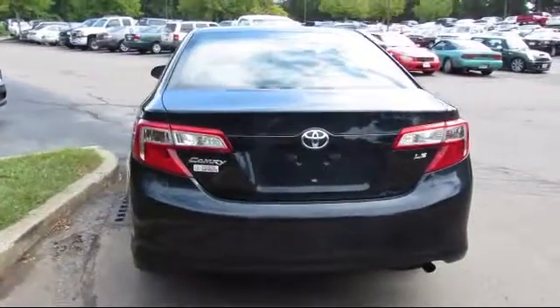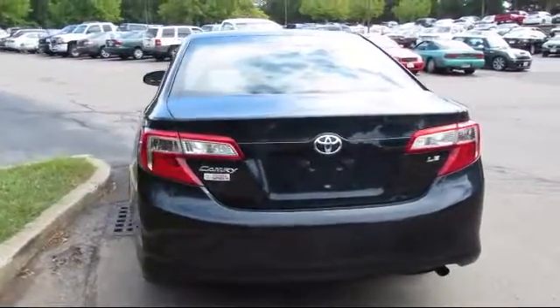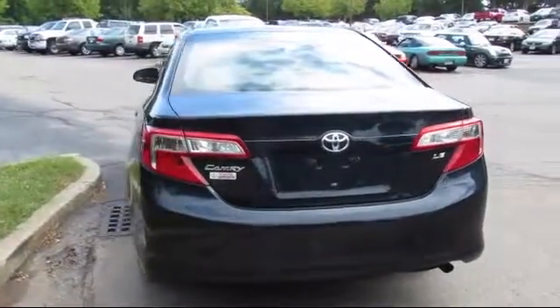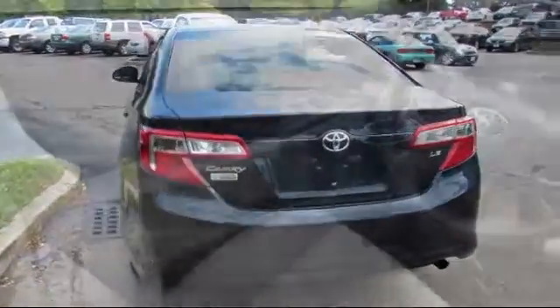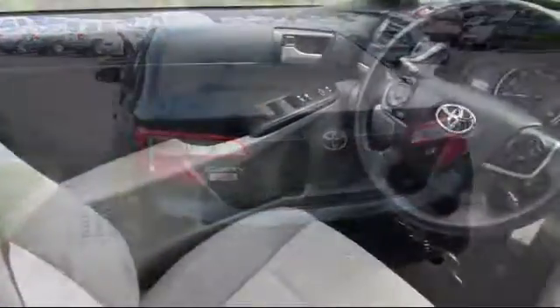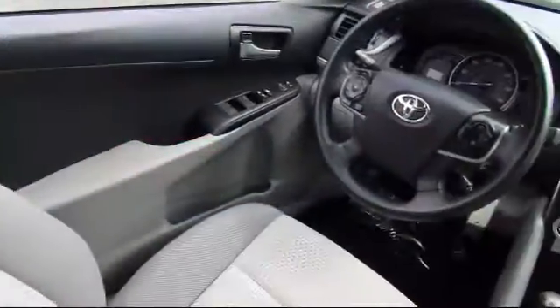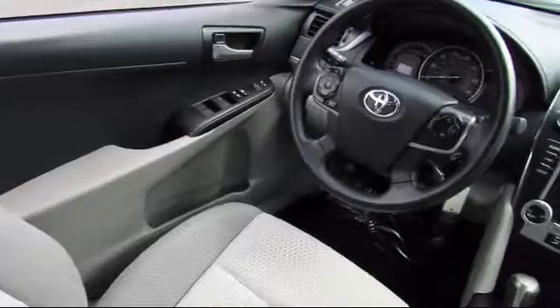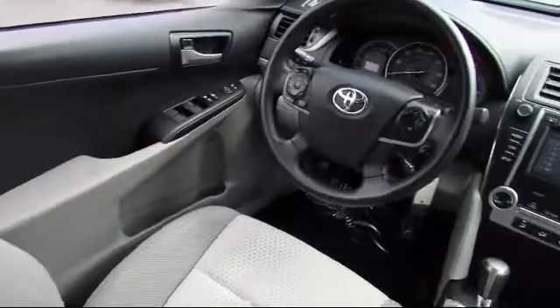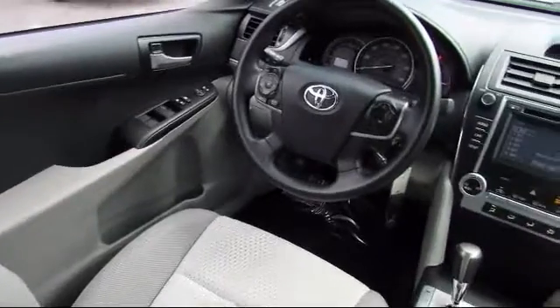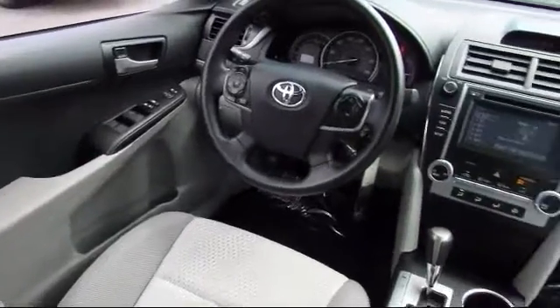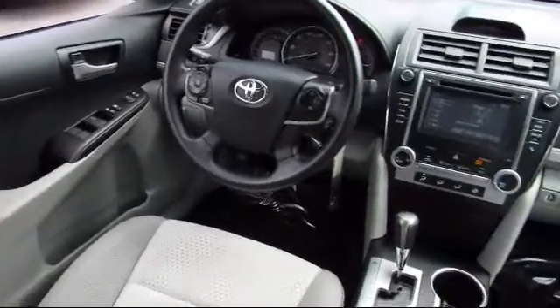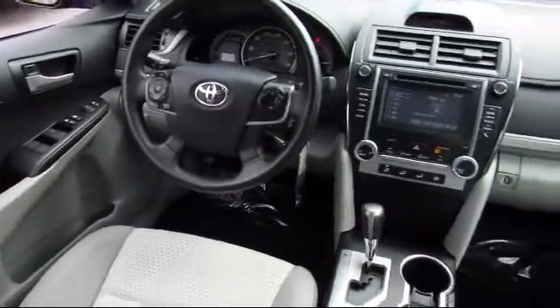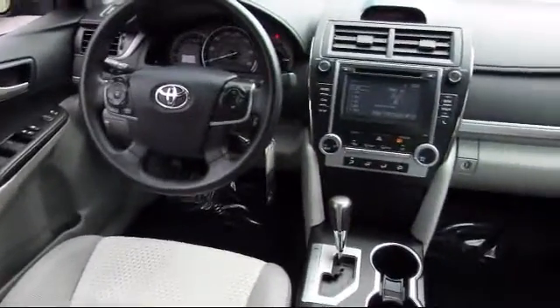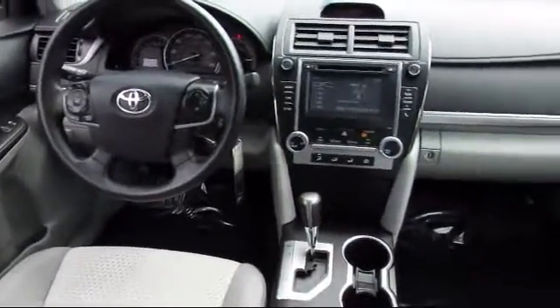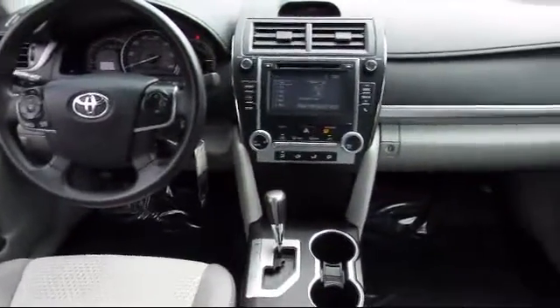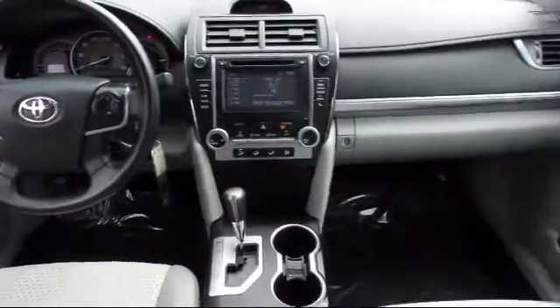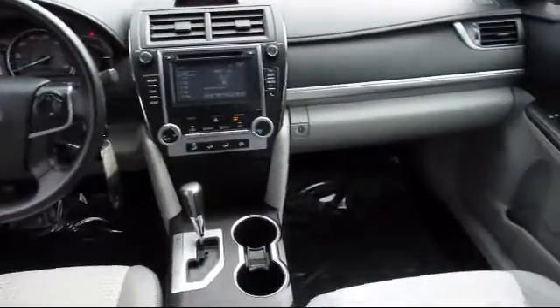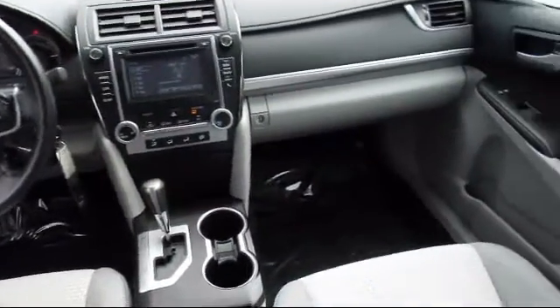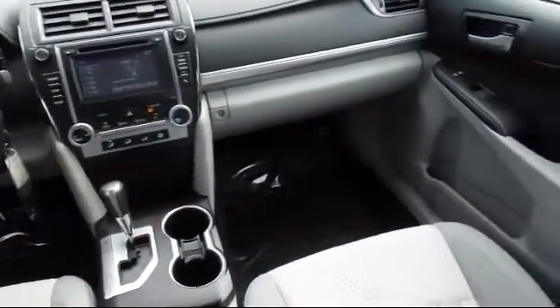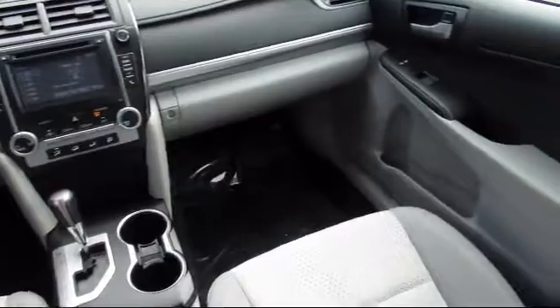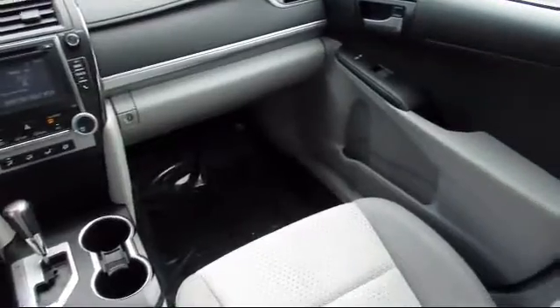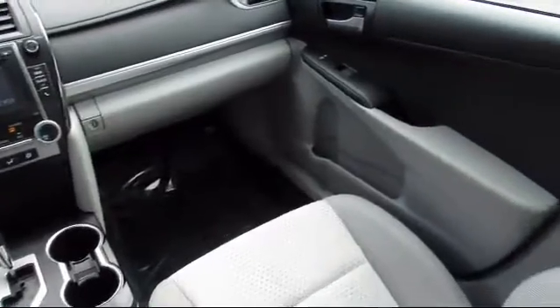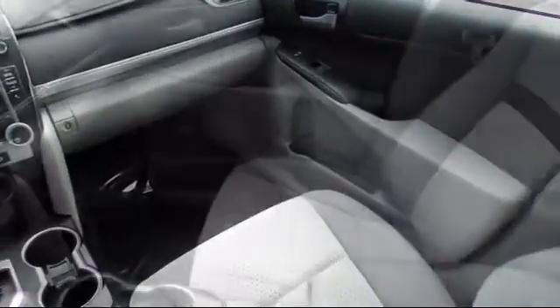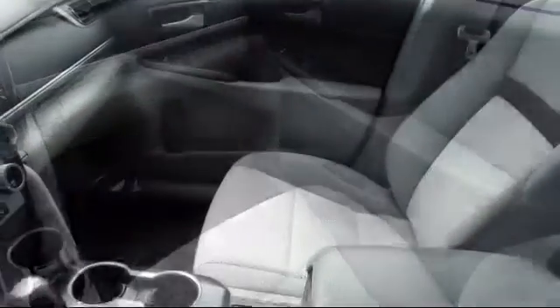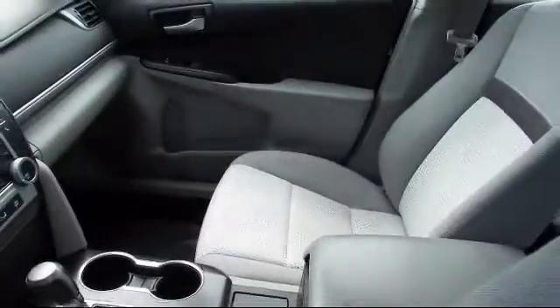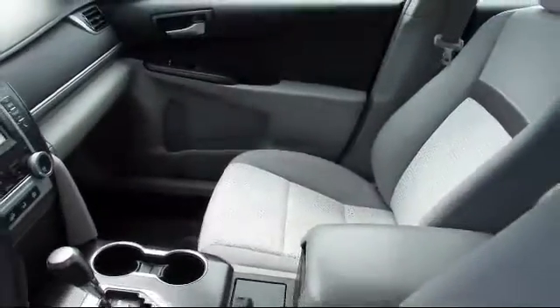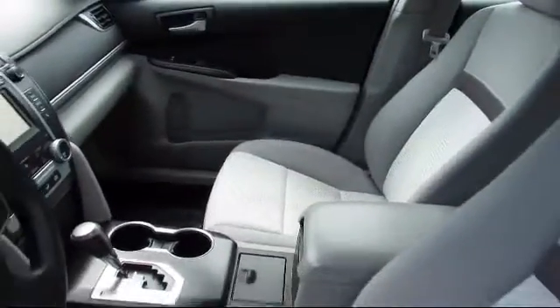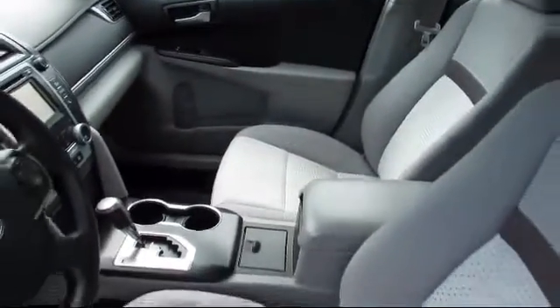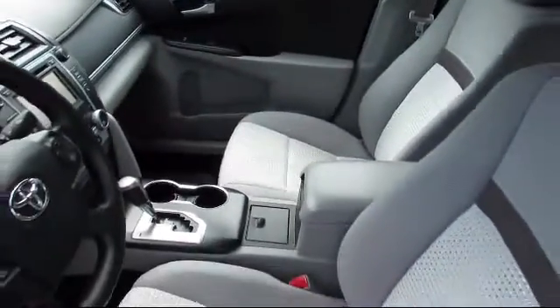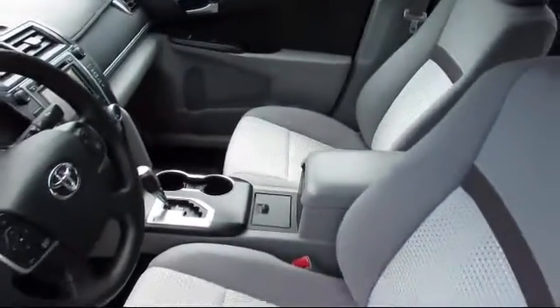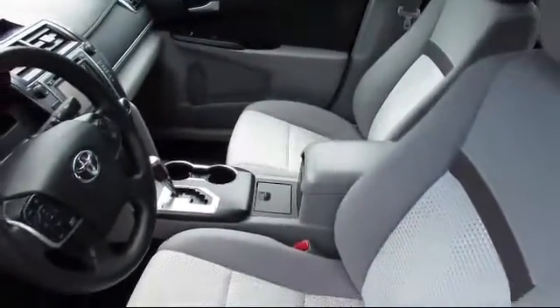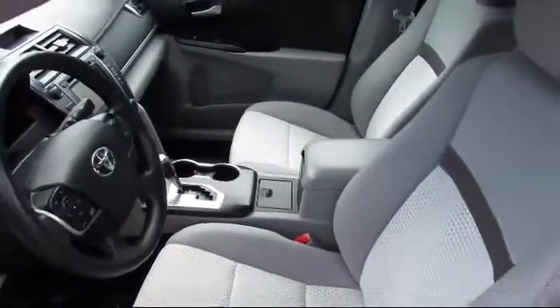It has less than 20,000 miles on the odometer. Every vehicle is rigorously inspected and reconditioned by our factory-trained mechanics, so you can buy with confidence knowing that your next vehicle is in the best possible condition.